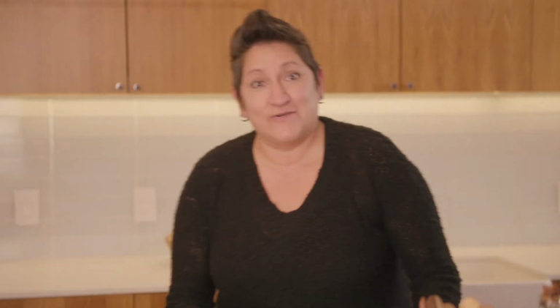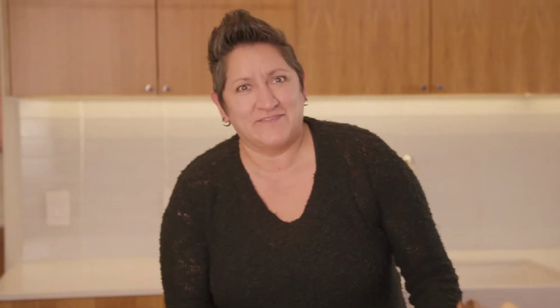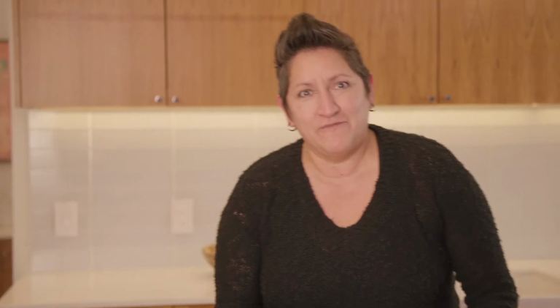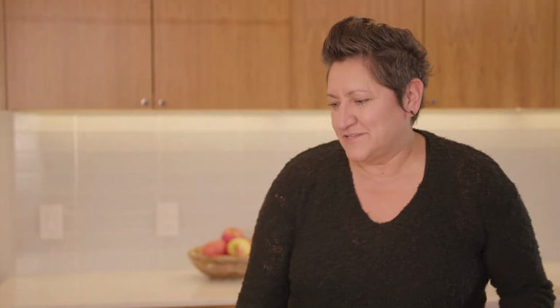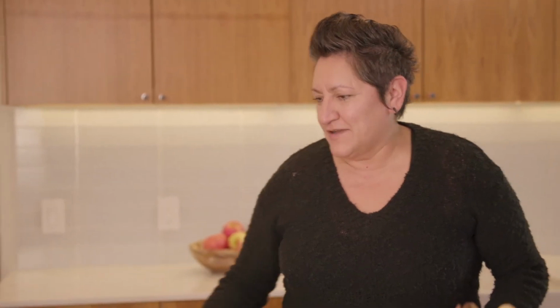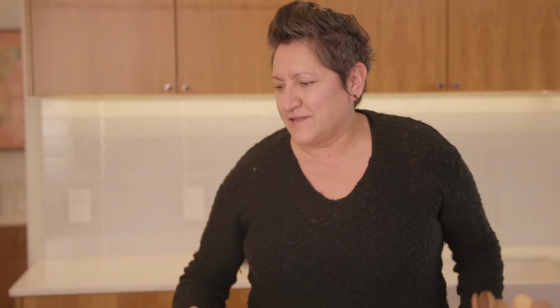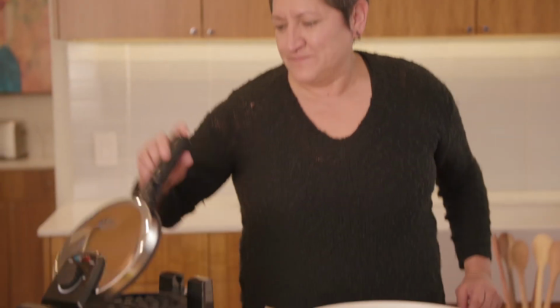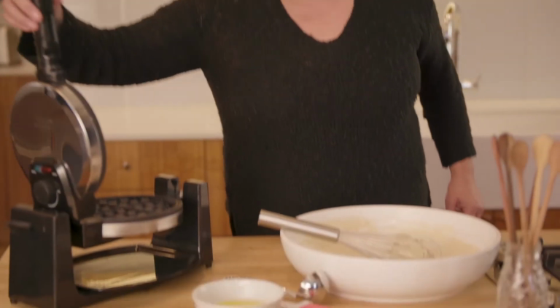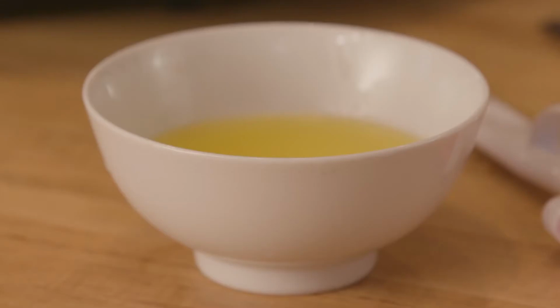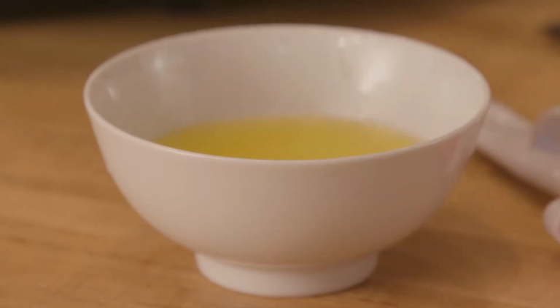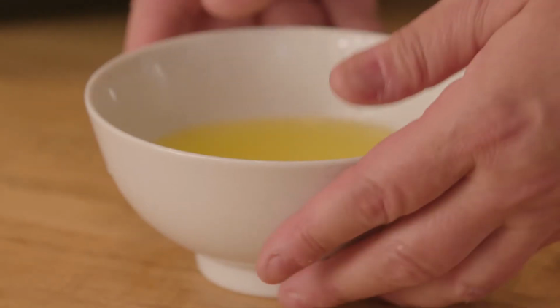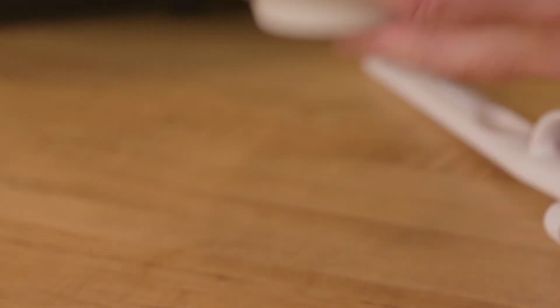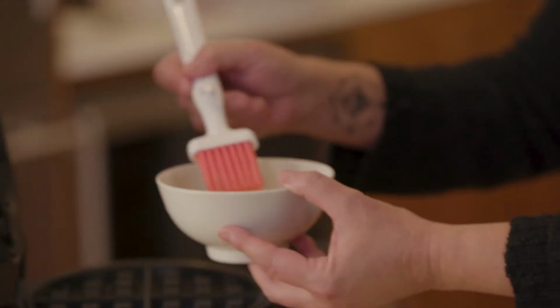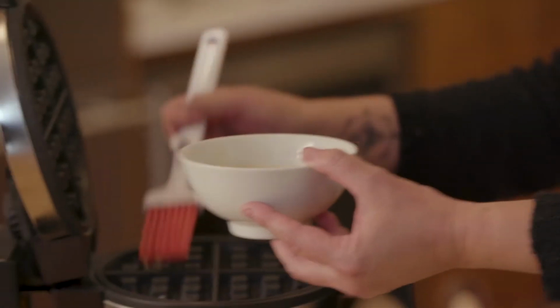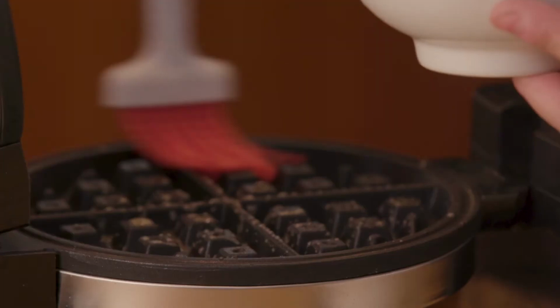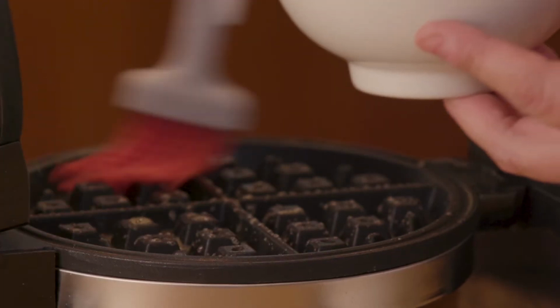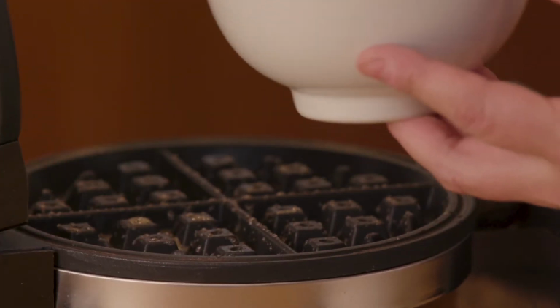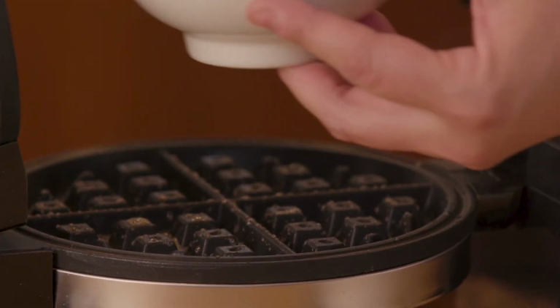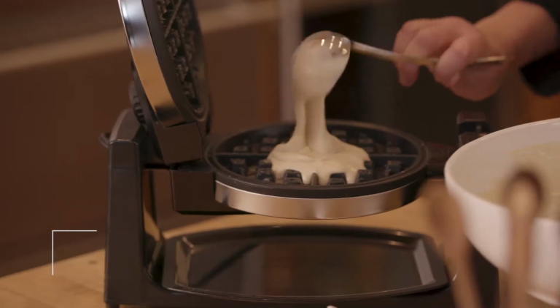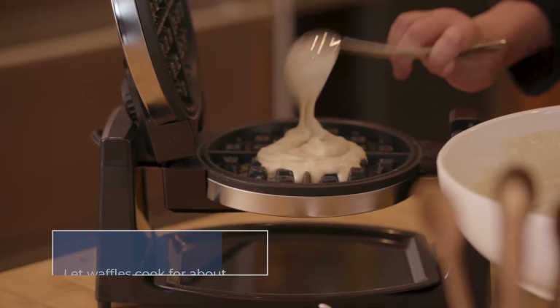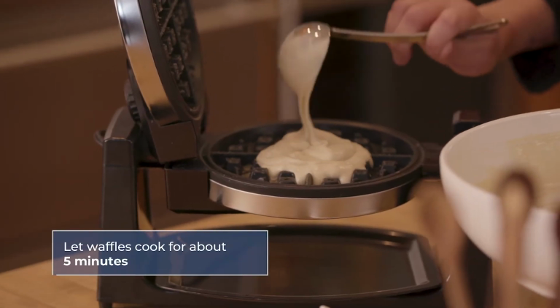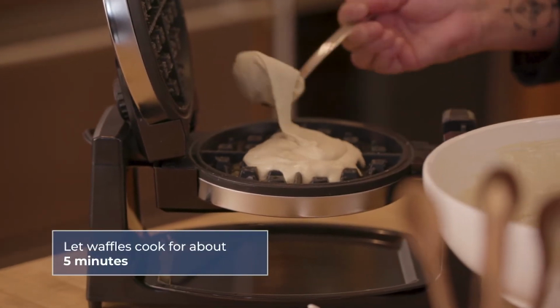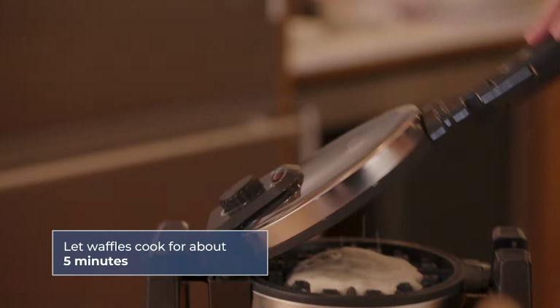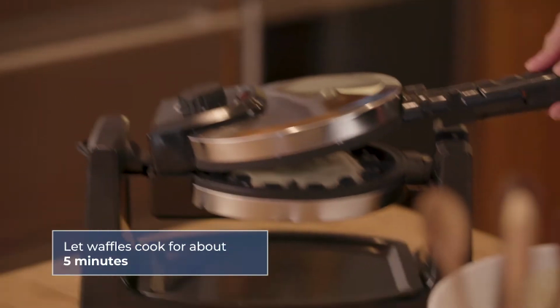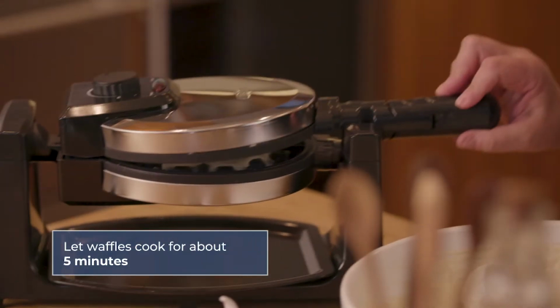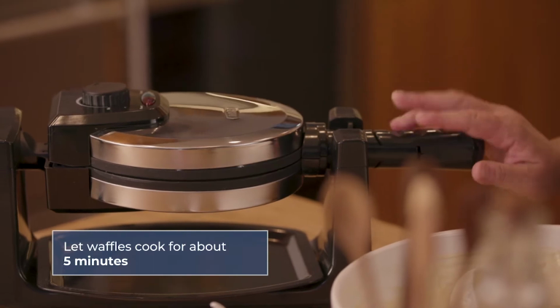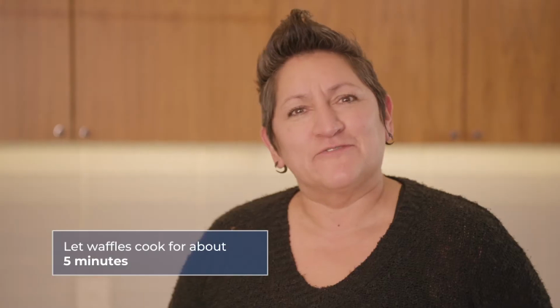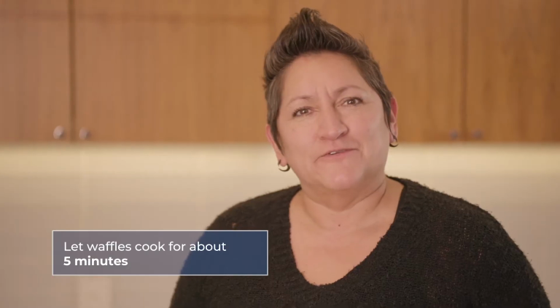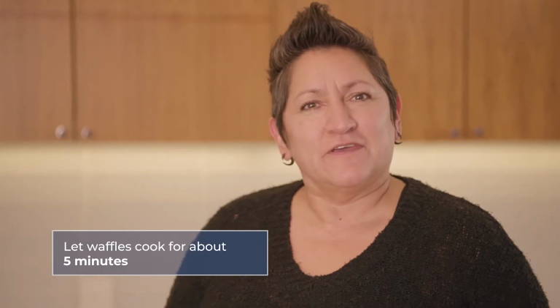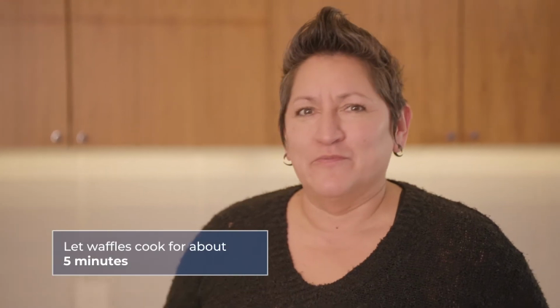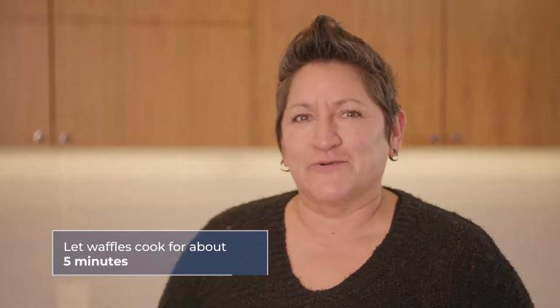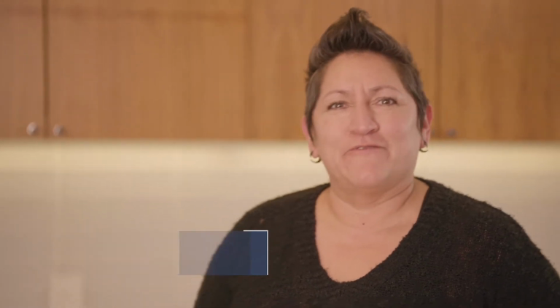The waffle iron is hot and ready. I'm going to coat this with a little bit of butter — you don't want the waffle sticking — and we're going to make a waffle sandwich. We're going to use about one cup of batter here for this waffle. That would be about five minutes for that waffle to cook. Then we'll move on to the gourmet waffle.